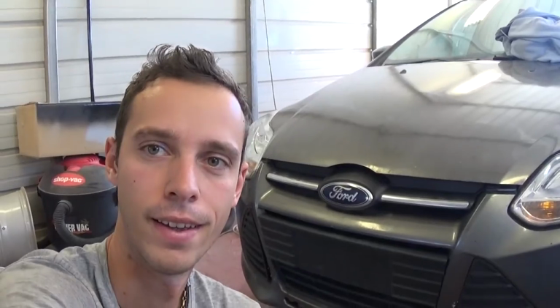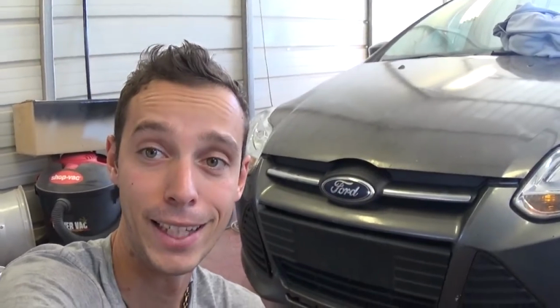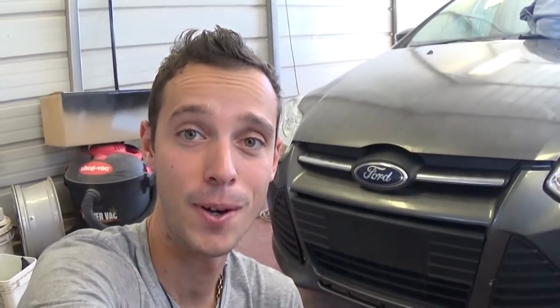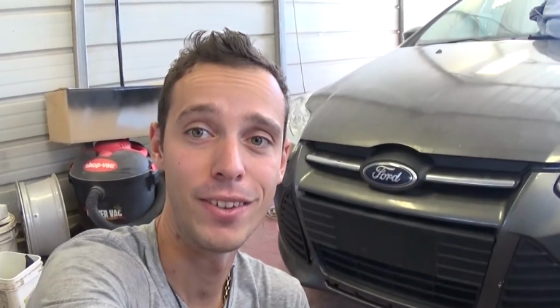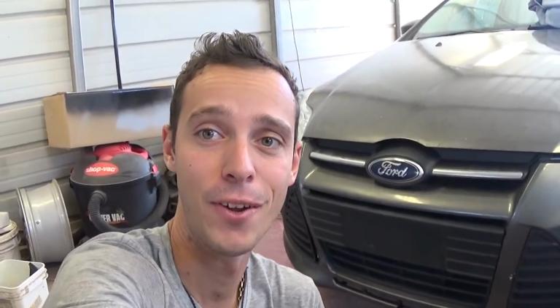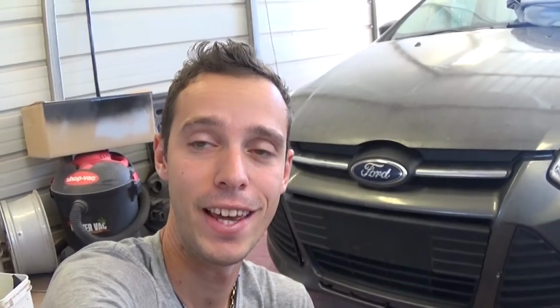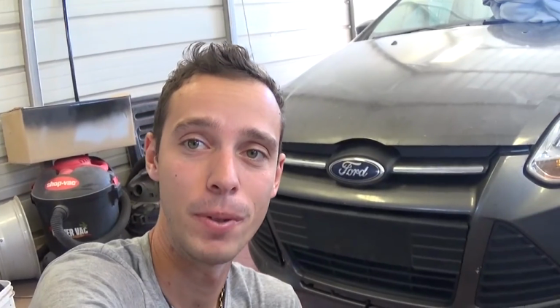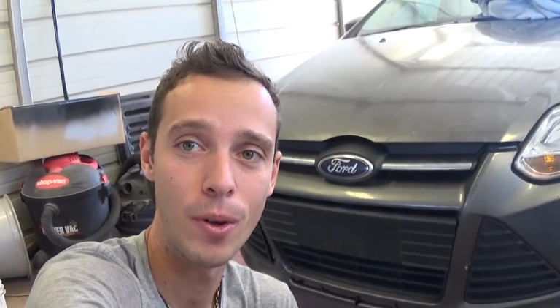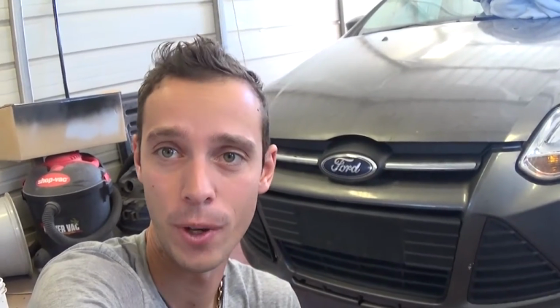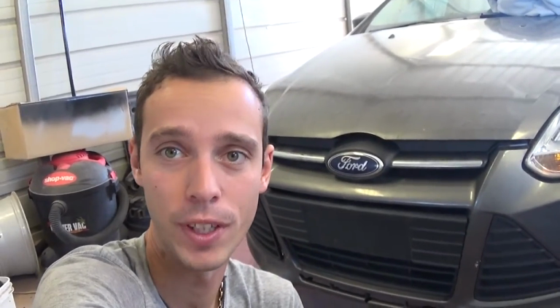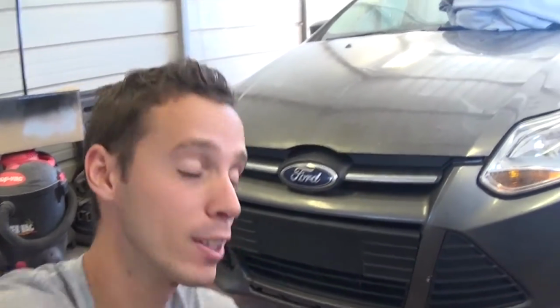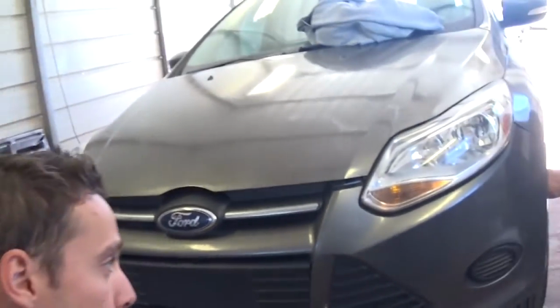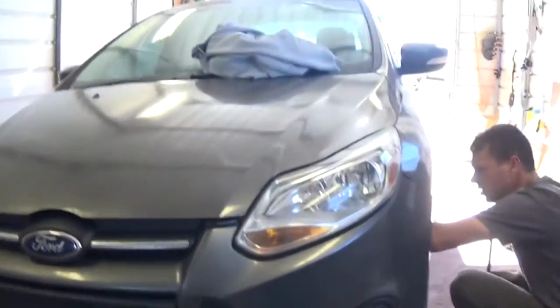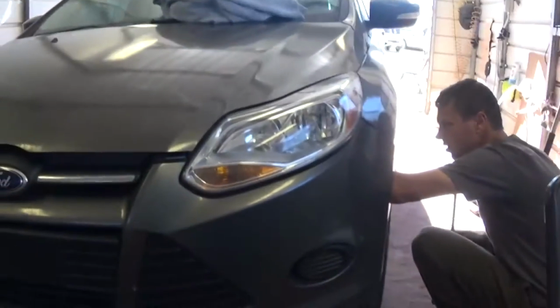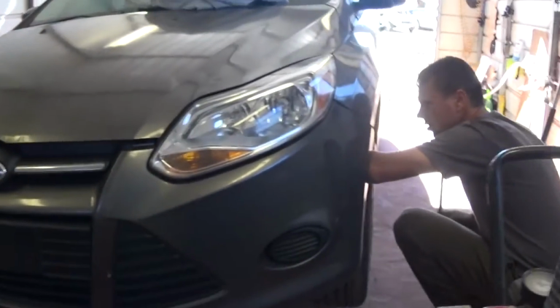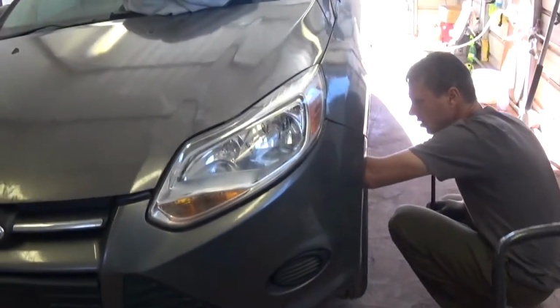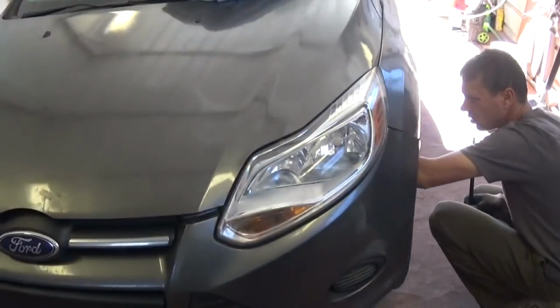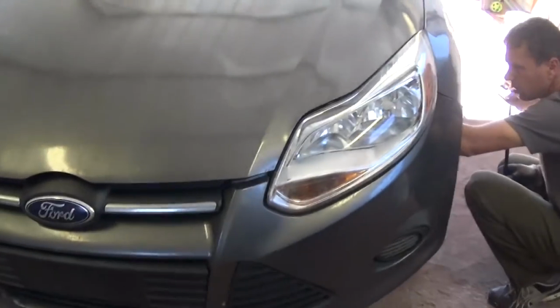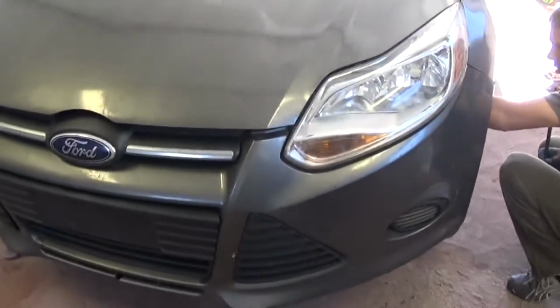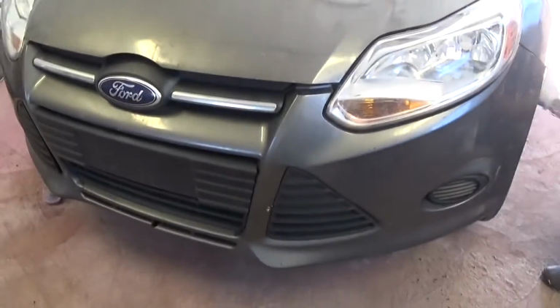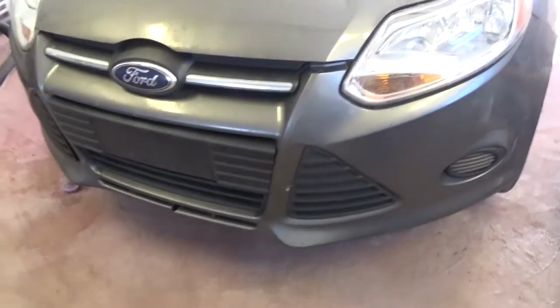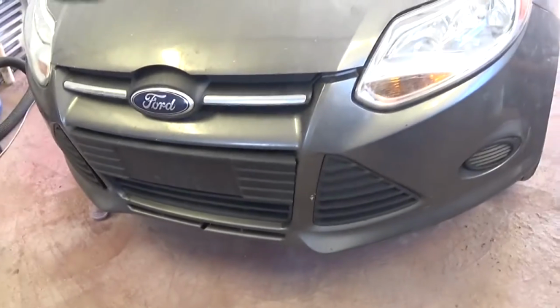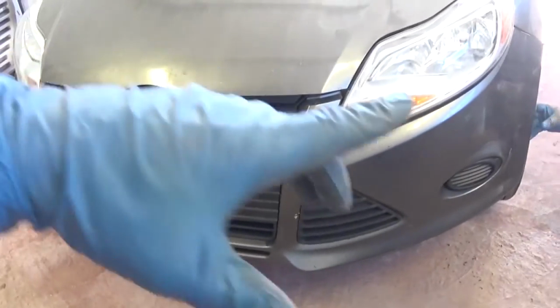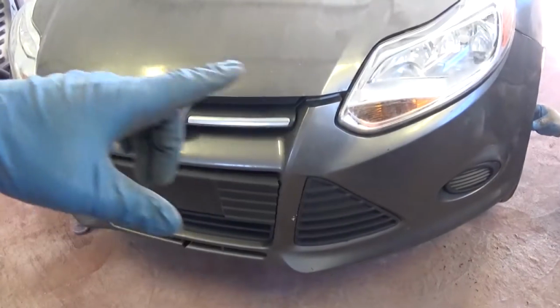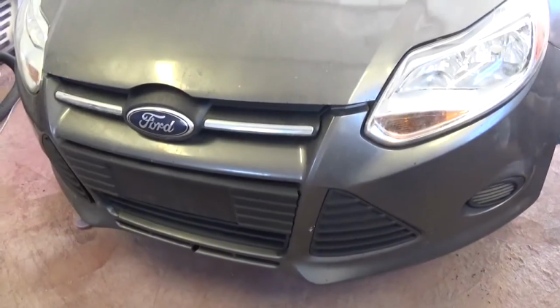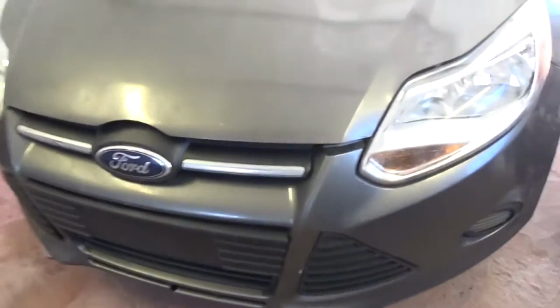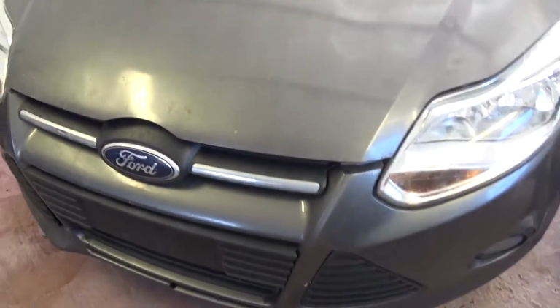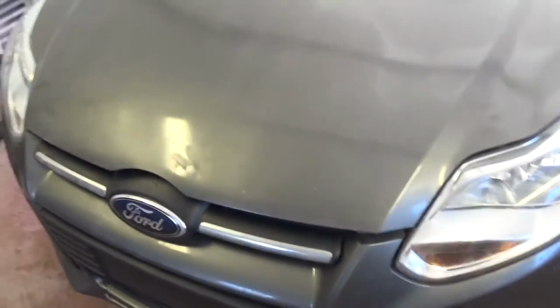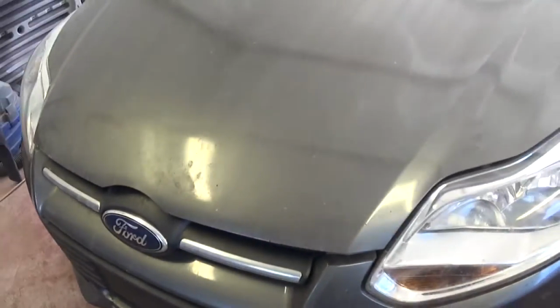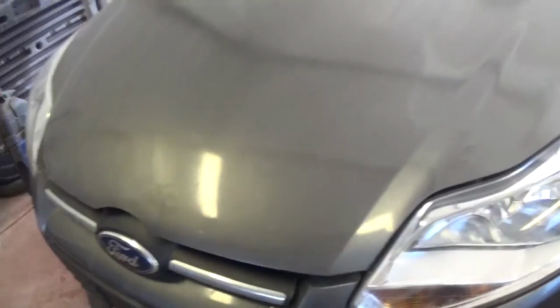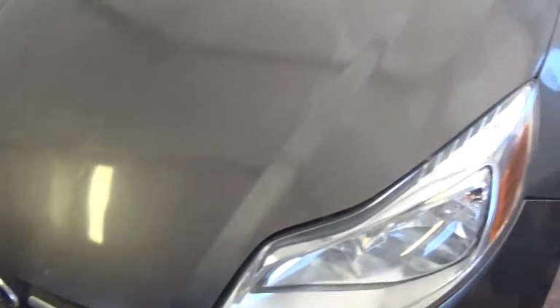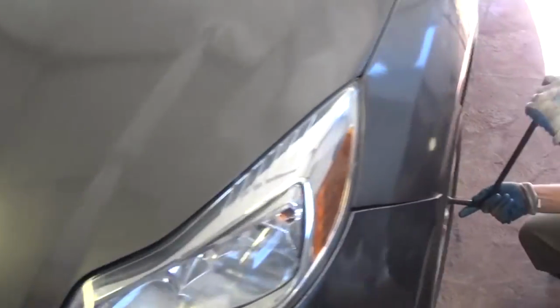Hey guys, welcome back to the channel. Today we'll be showing you how to remove and replace brake parts on a Ford Focus MK3, third generation, covering the years from 2012 to 2016.